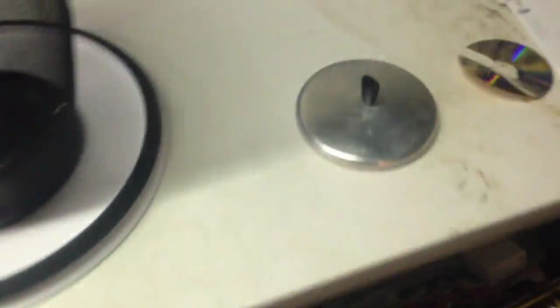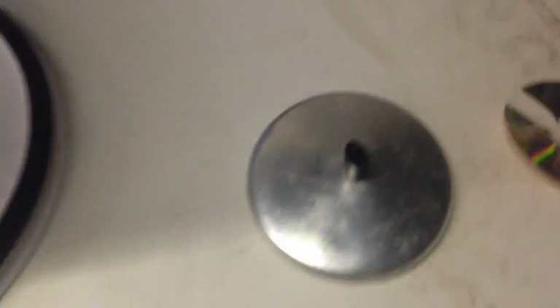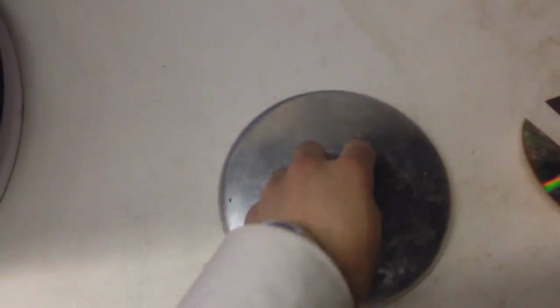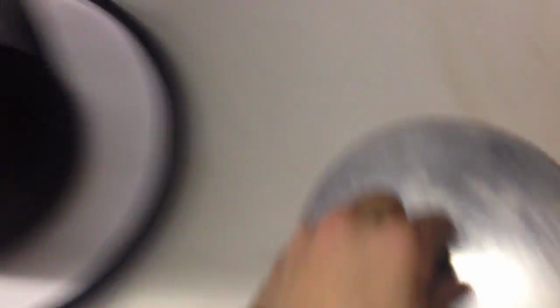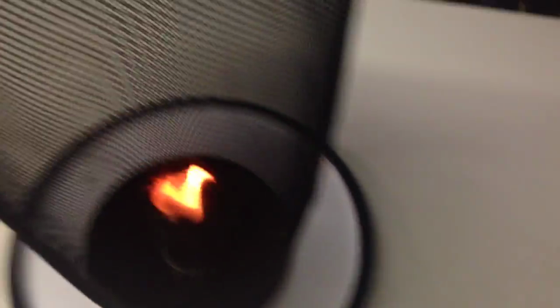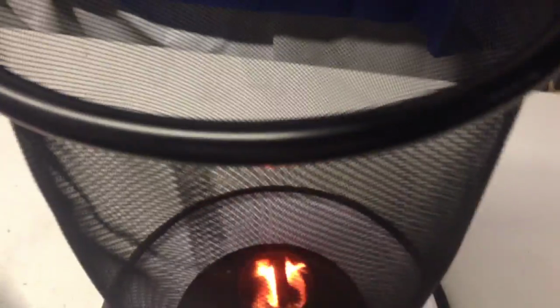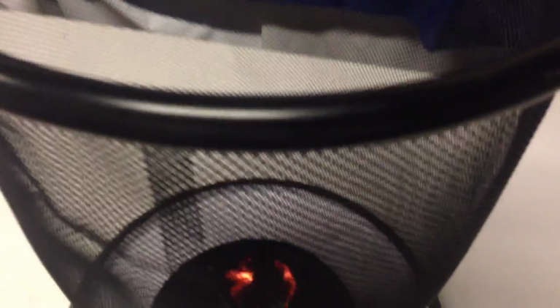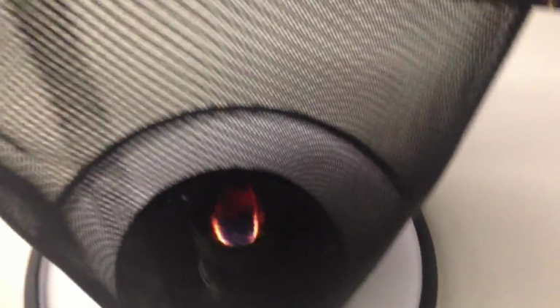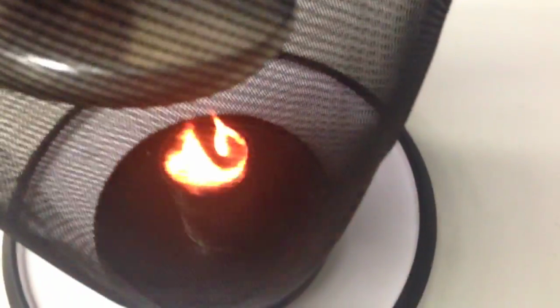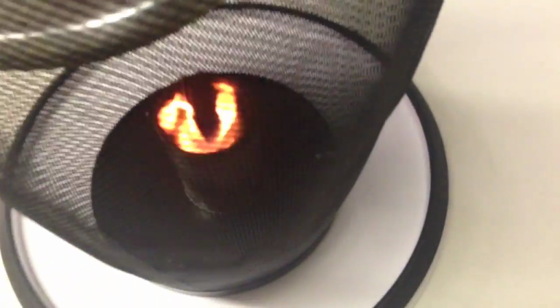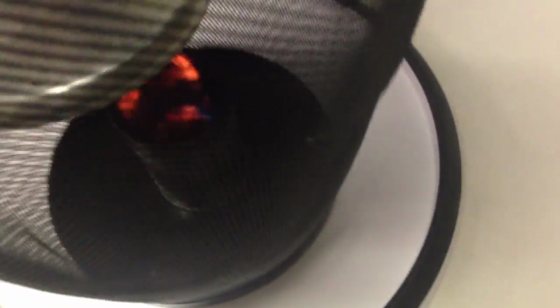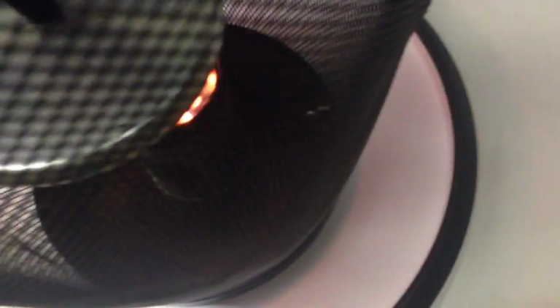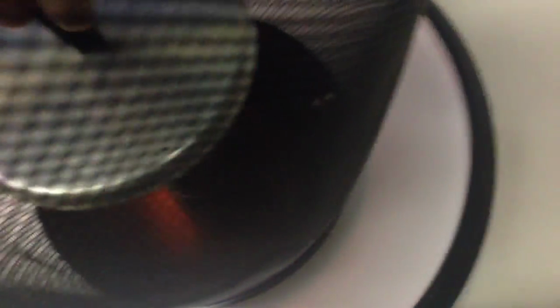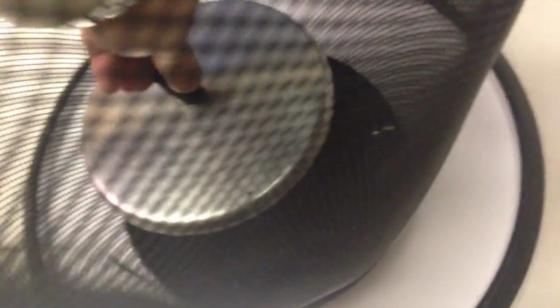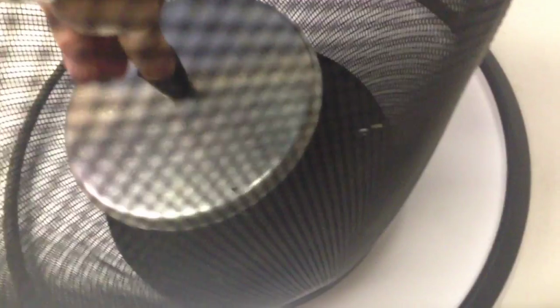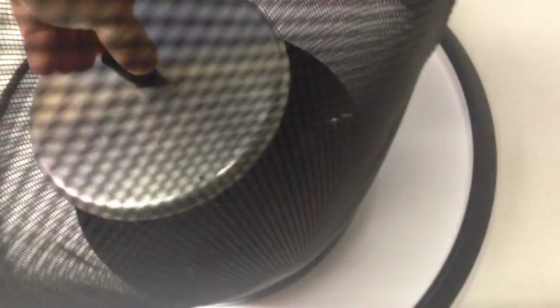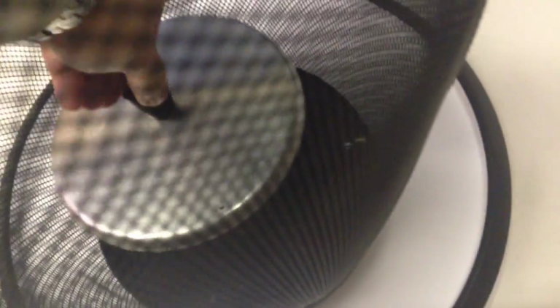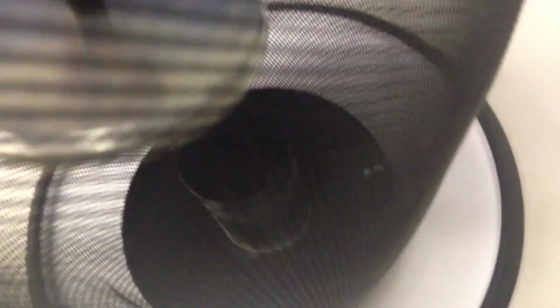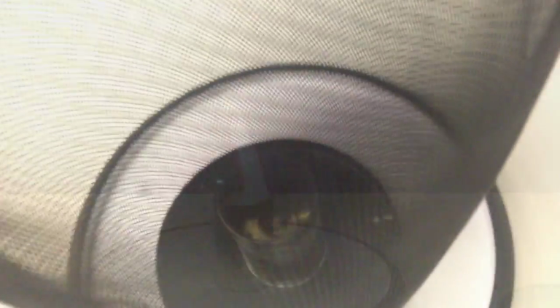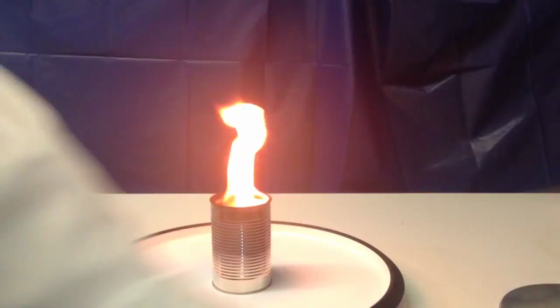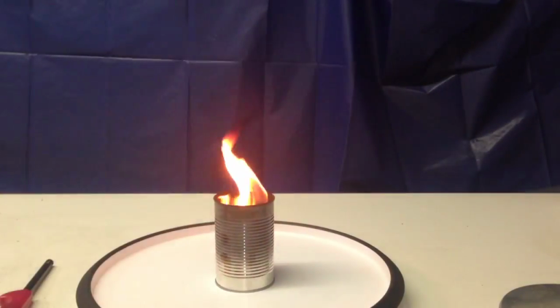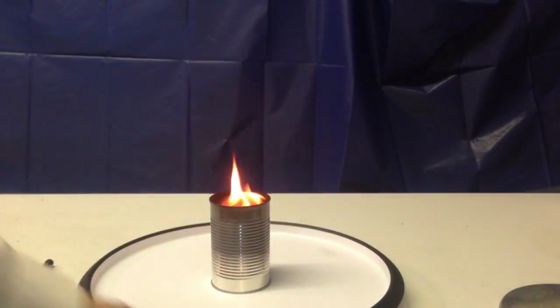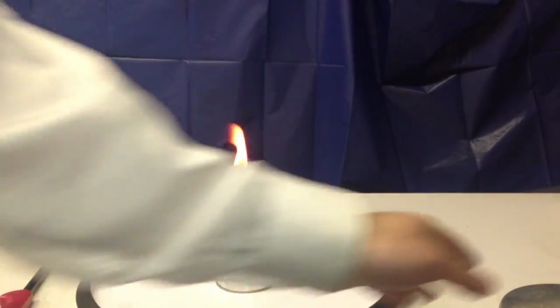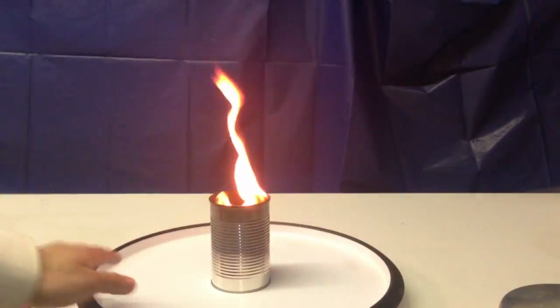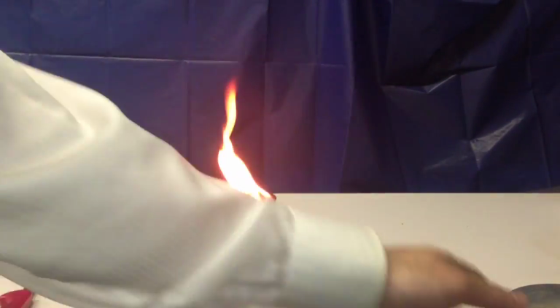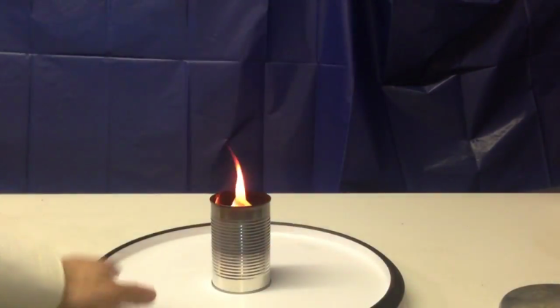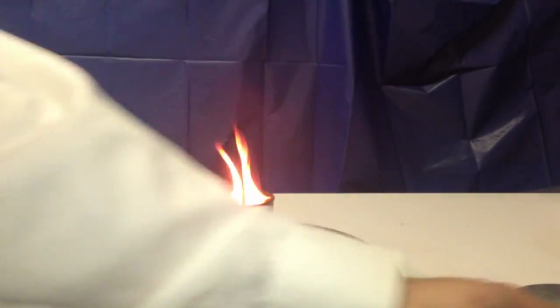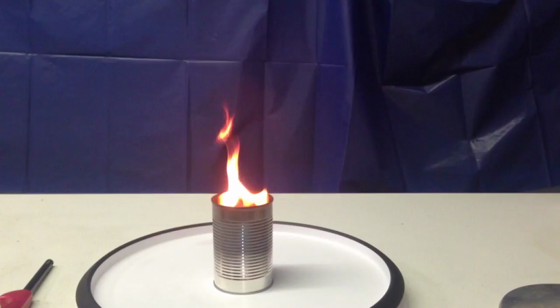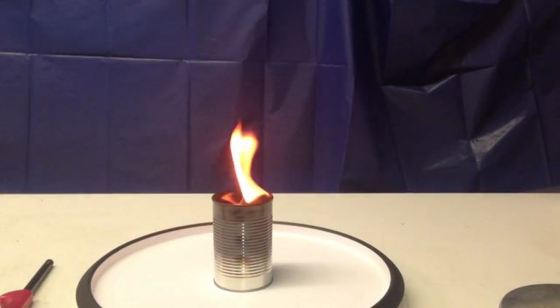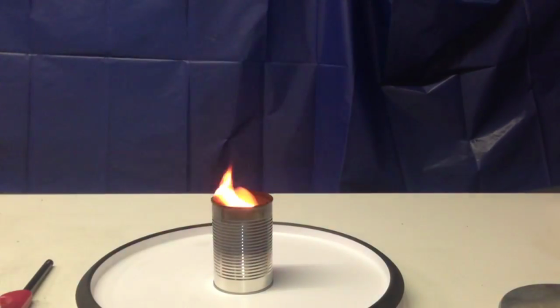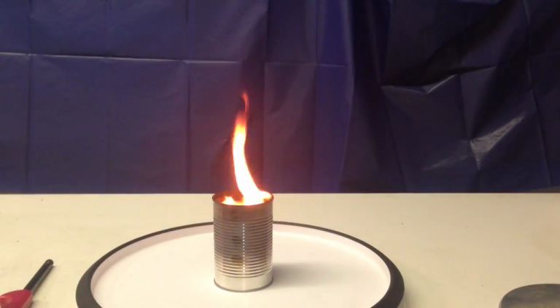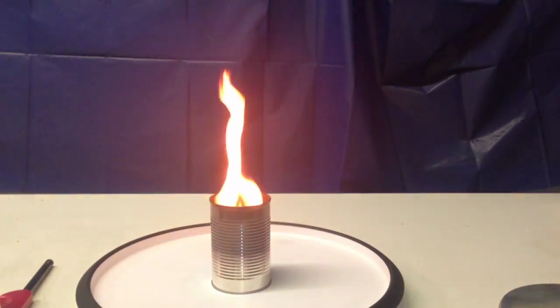The way I put out the flame is just by taking a metal pot cover and putting it over the can. It stops any oxygen from getting in there and kills the flame. You see, without the round garbage can around it, just spinning the metal can doesn't really produce any cool effect.